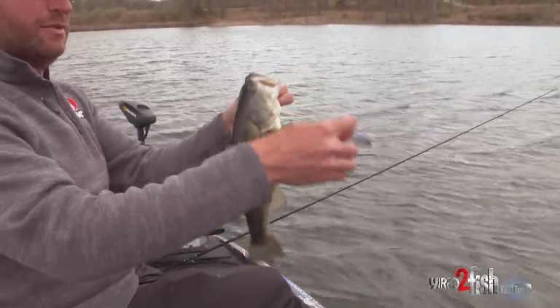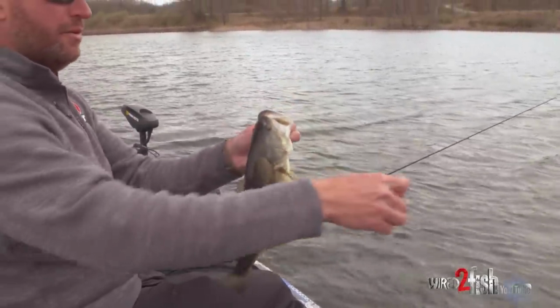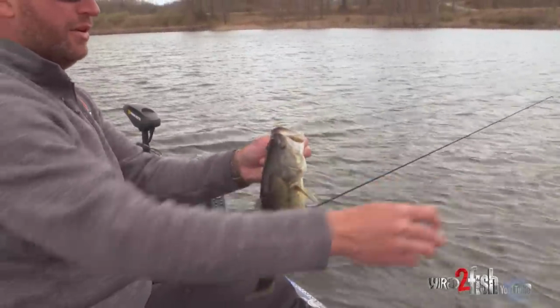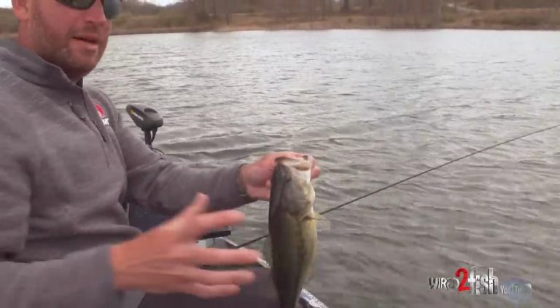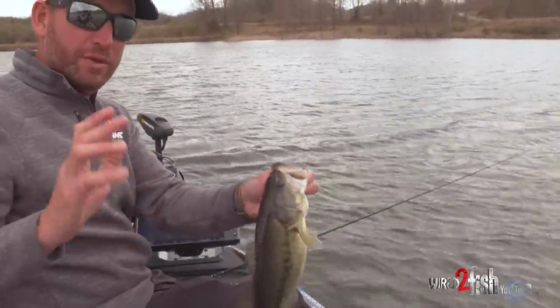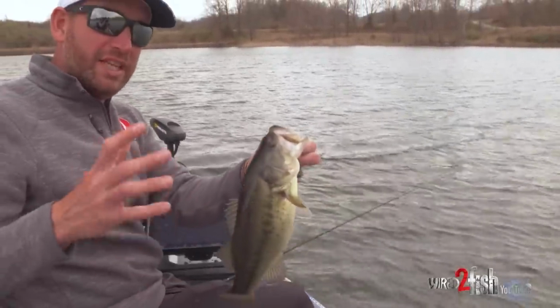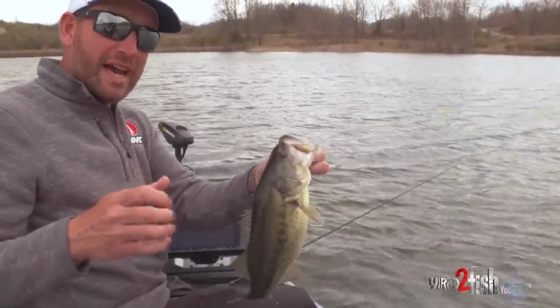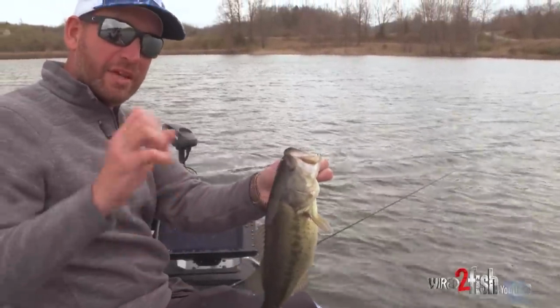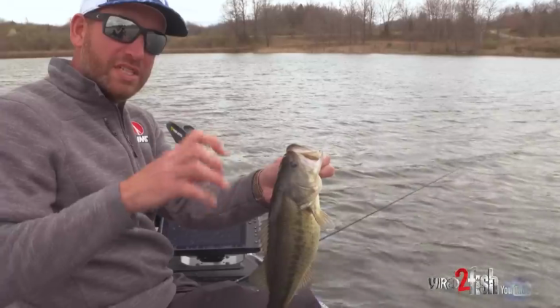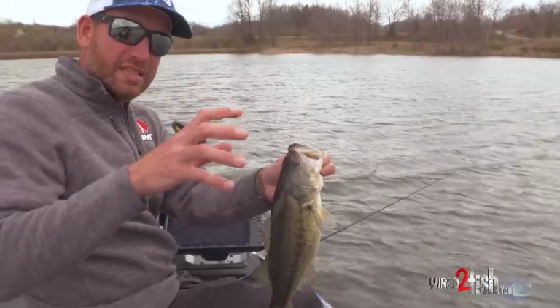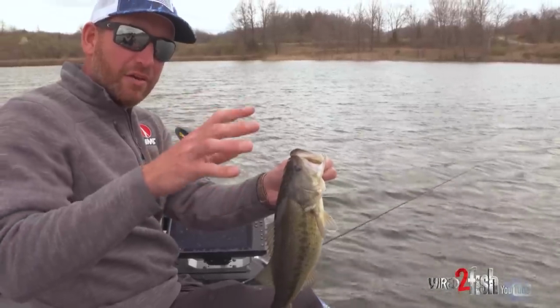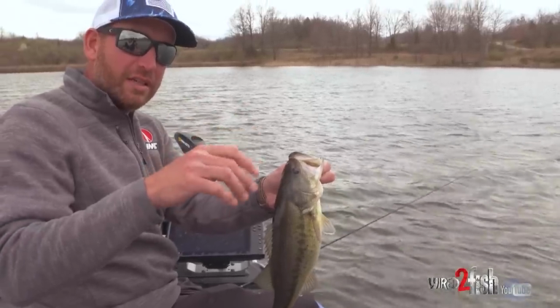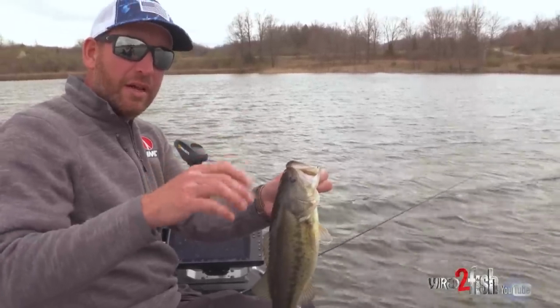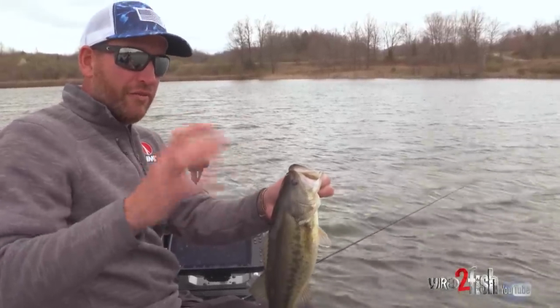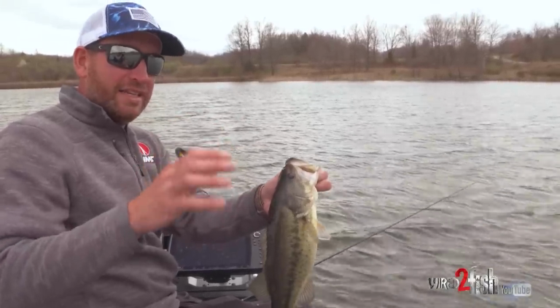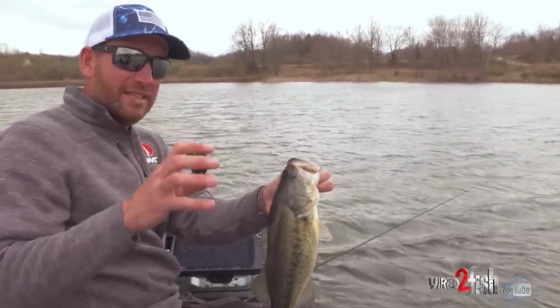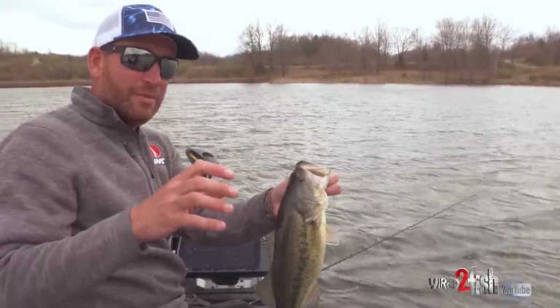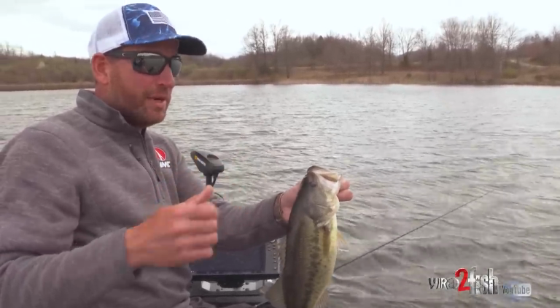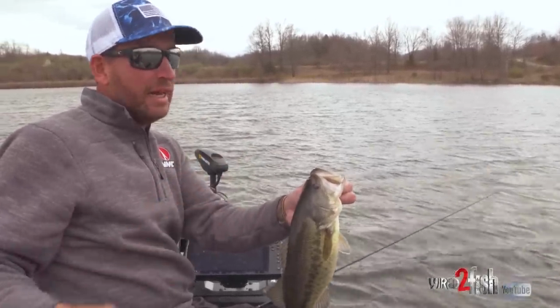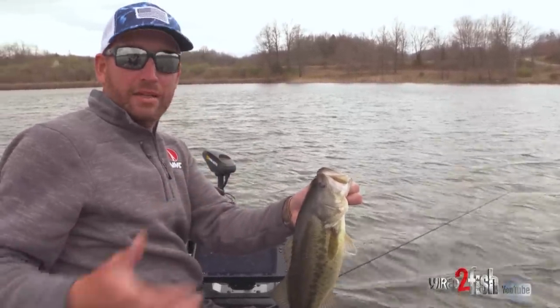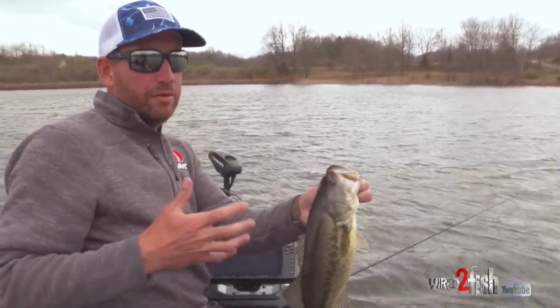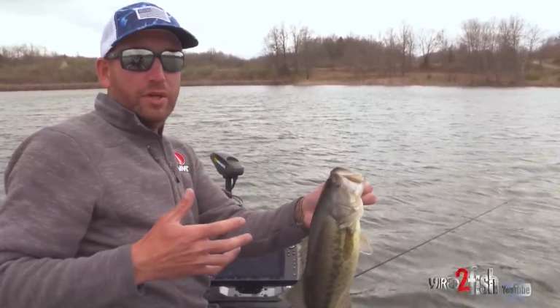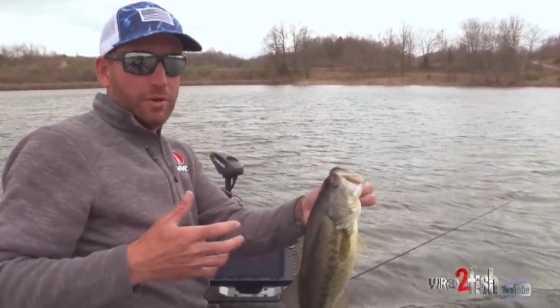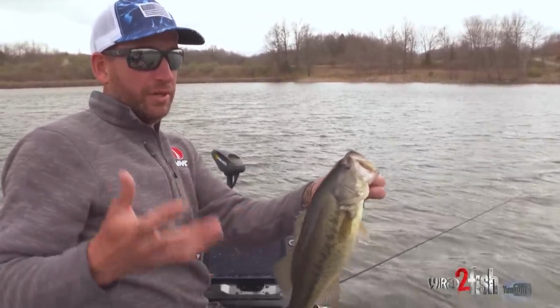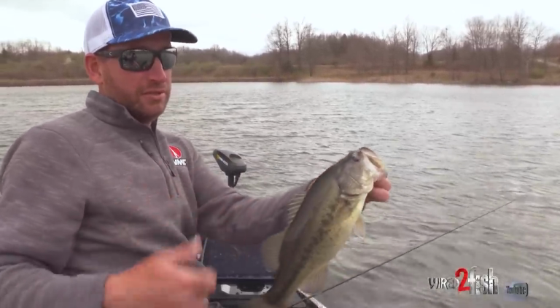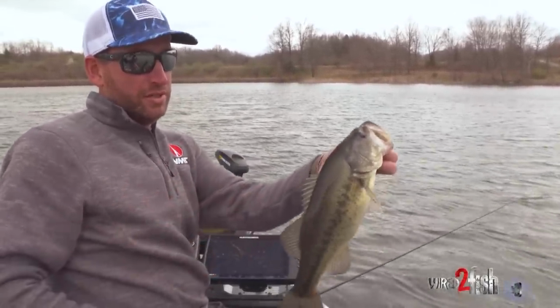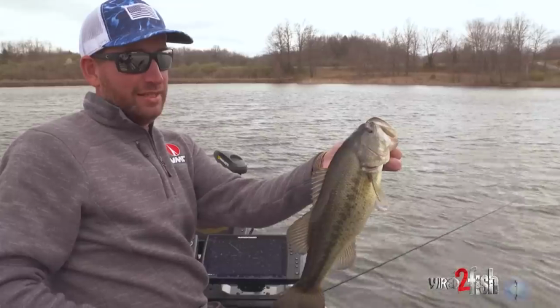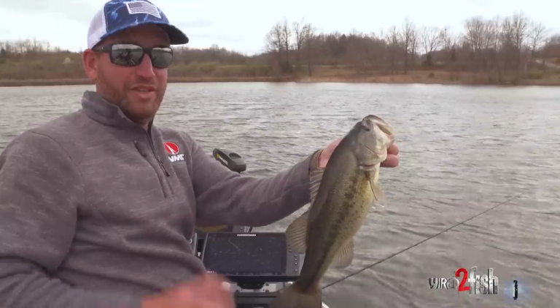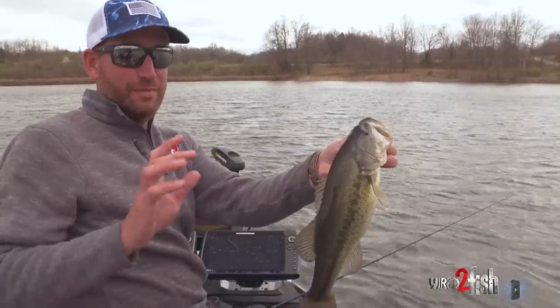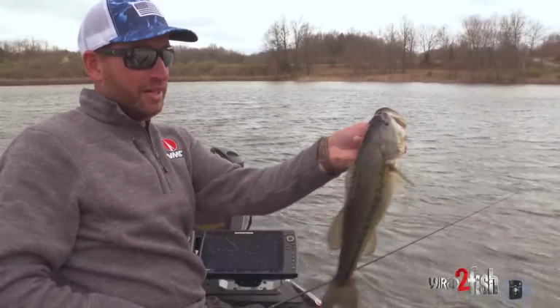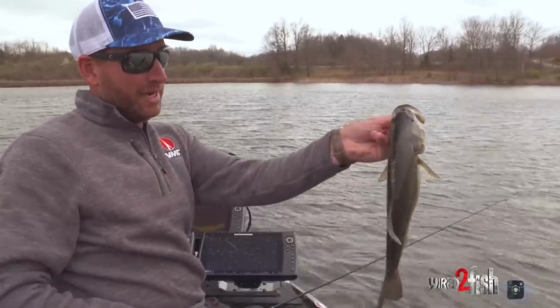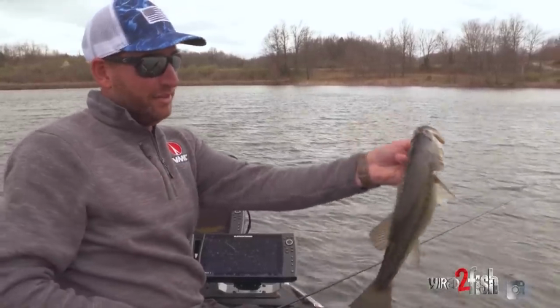That's the way that'll work a lot of times. So when you see that happen, that fish is easing along, easing along, finally takes a little nip at your bait. Don't jerk too hard because there's a good chance that fish has just barely got the back of it.